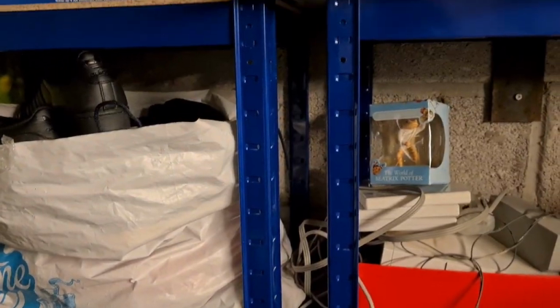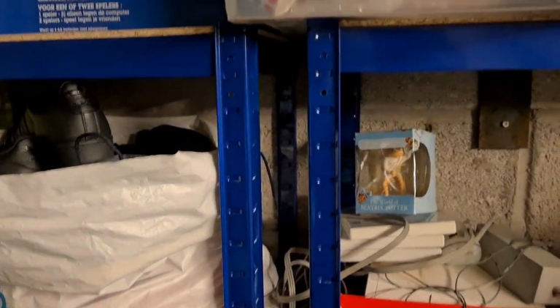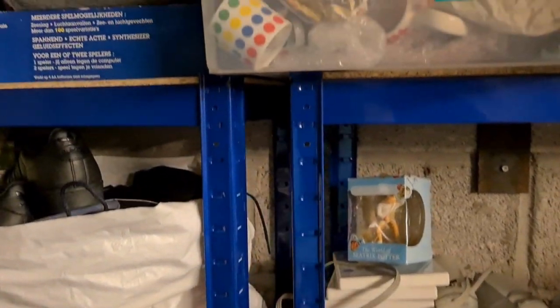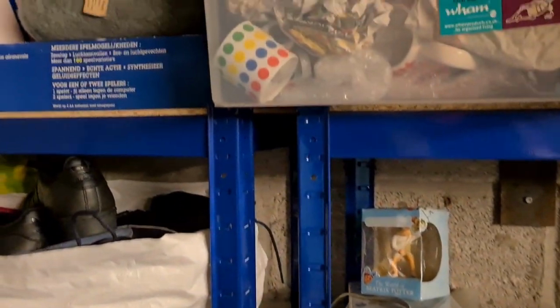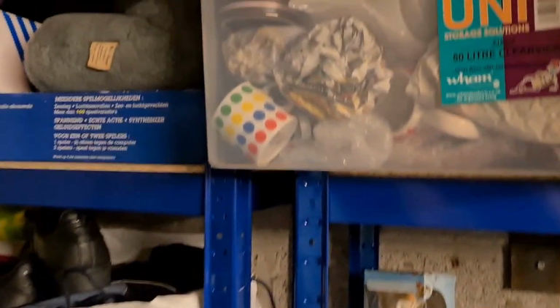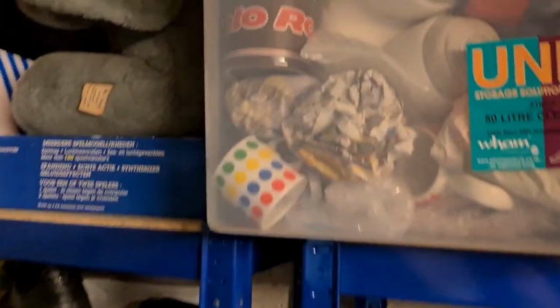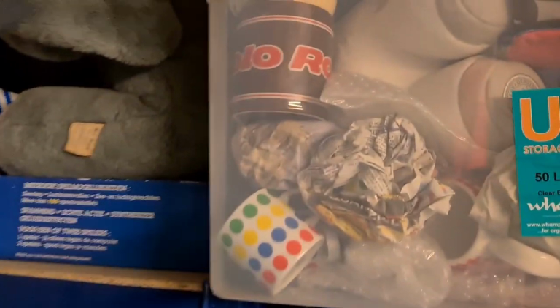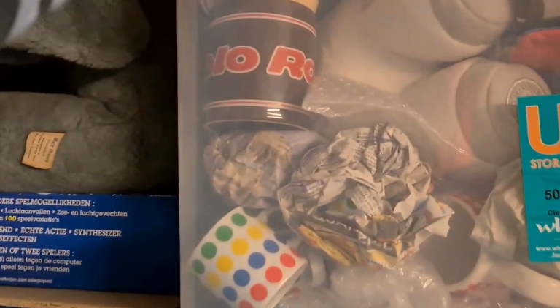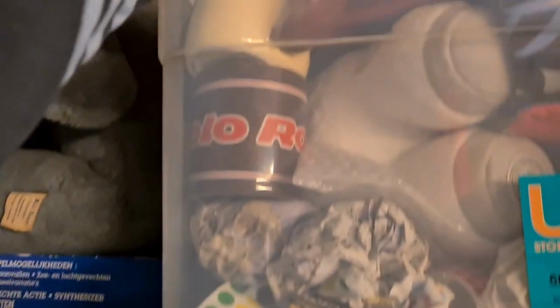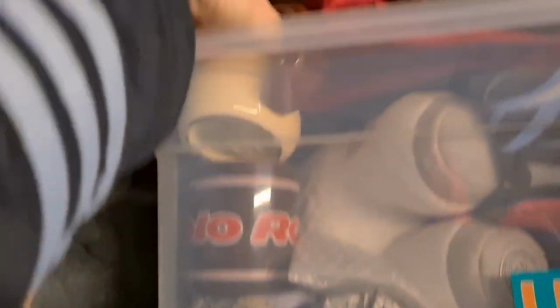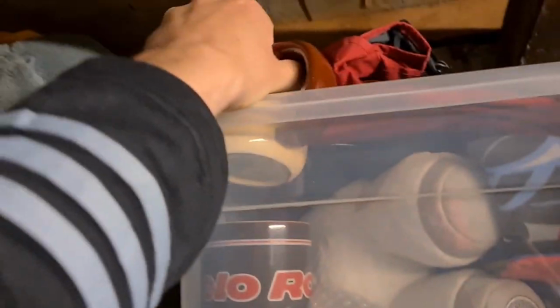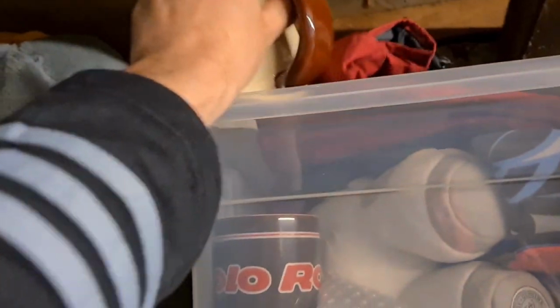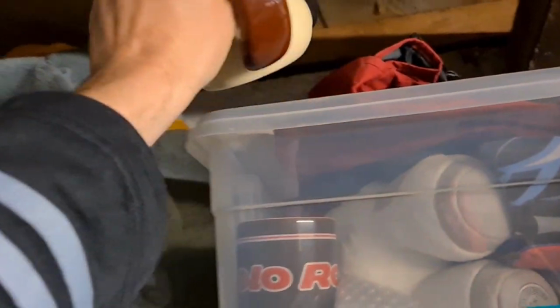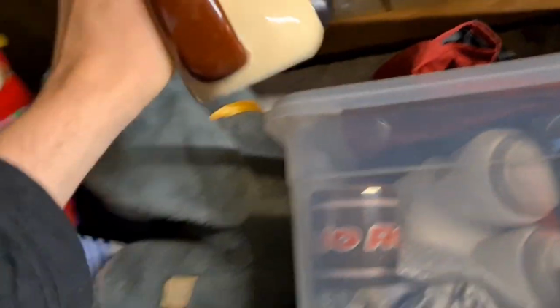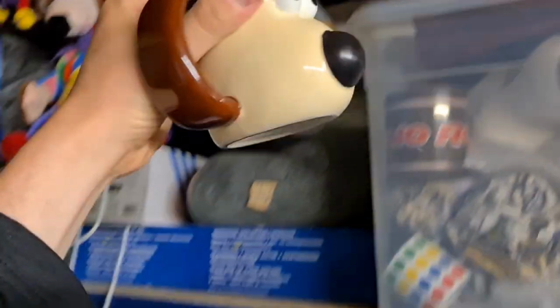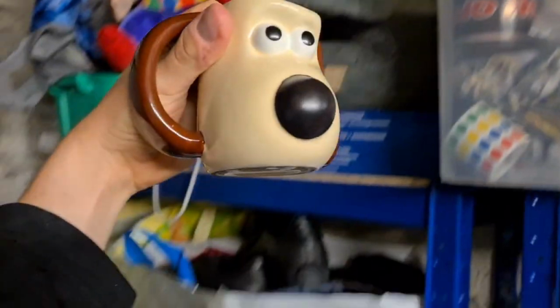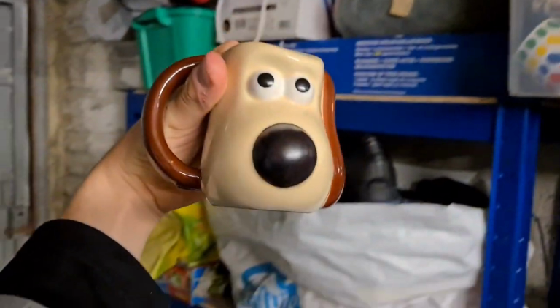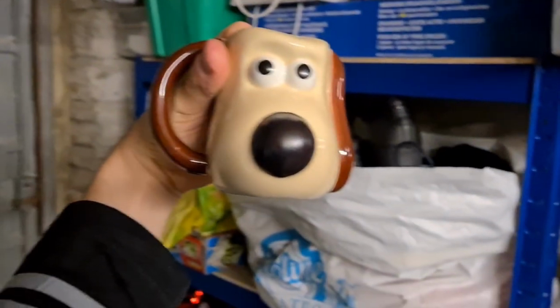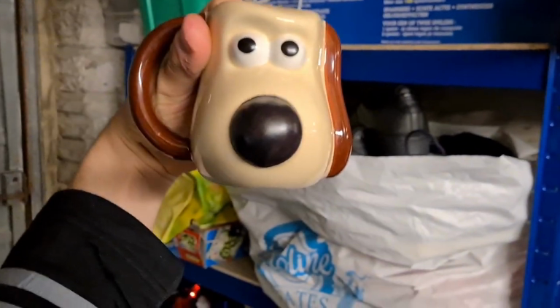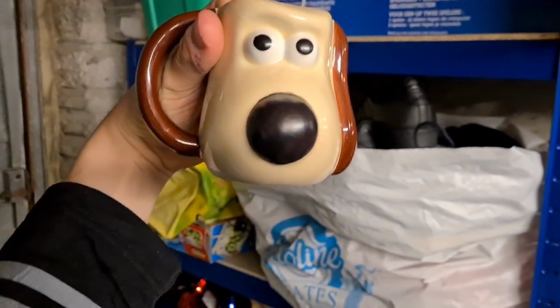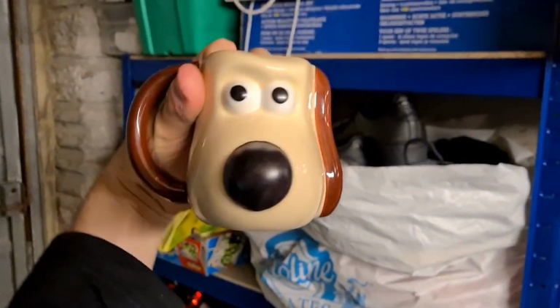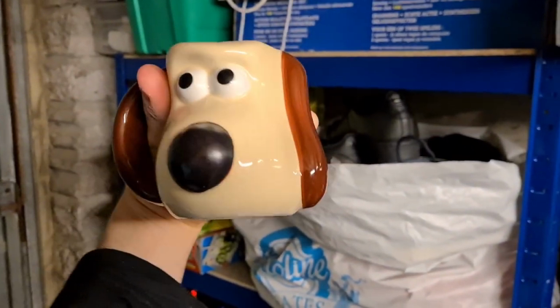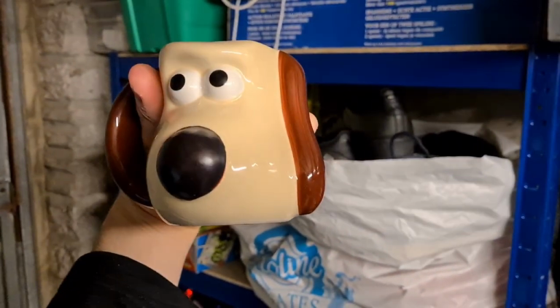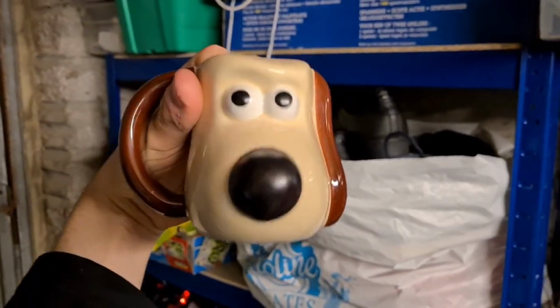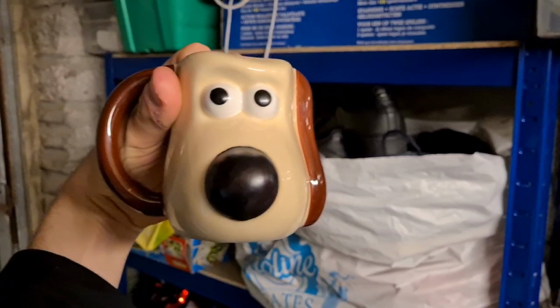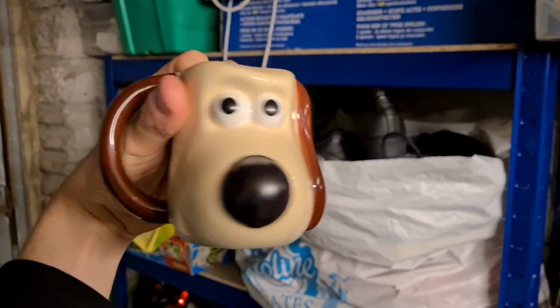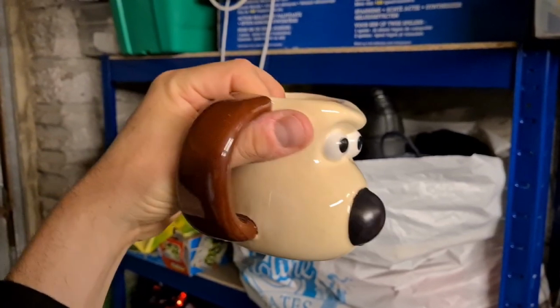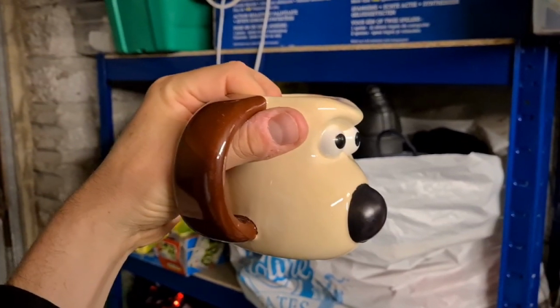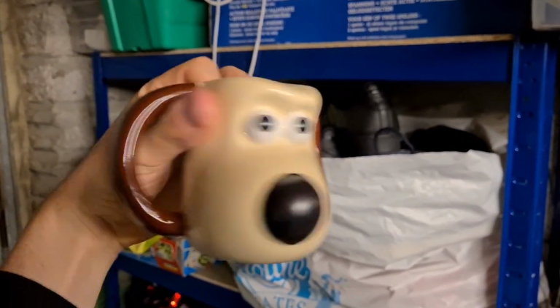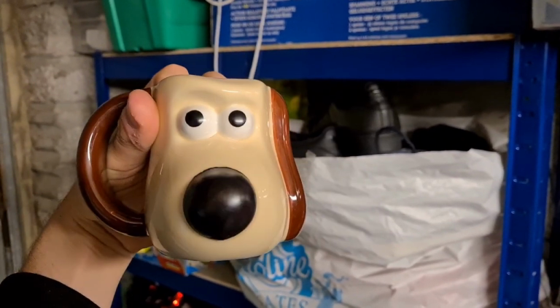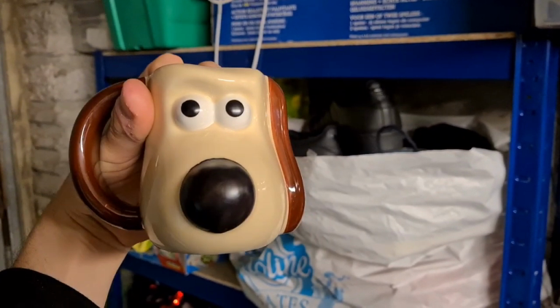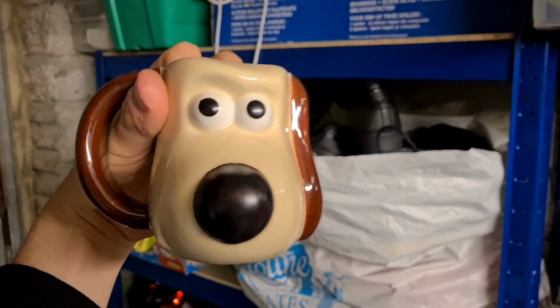This one never hangs around long — we've sold a Gromit mug. When you put hot water in him his nose changes colour. He went for 12 pounds plus postage.